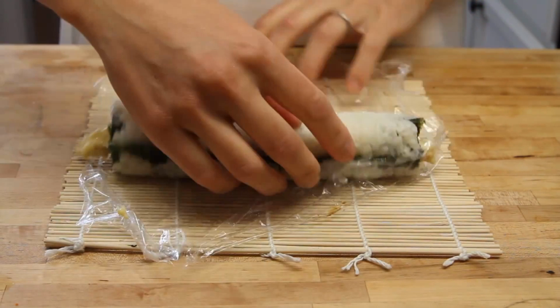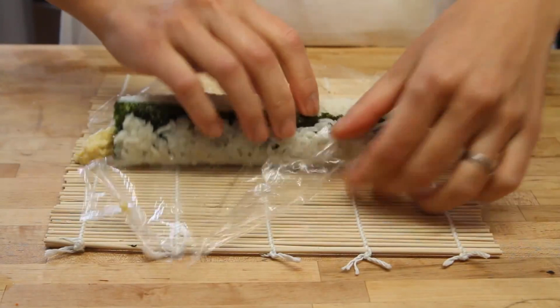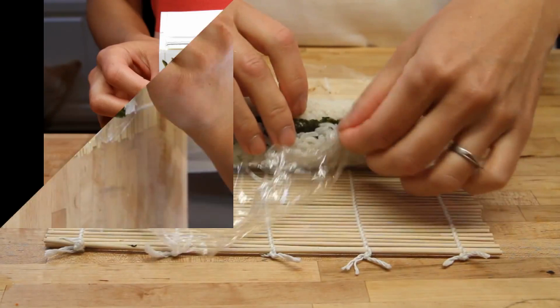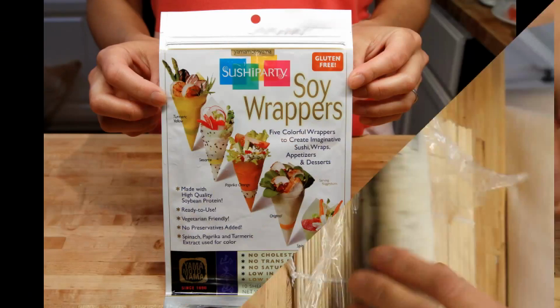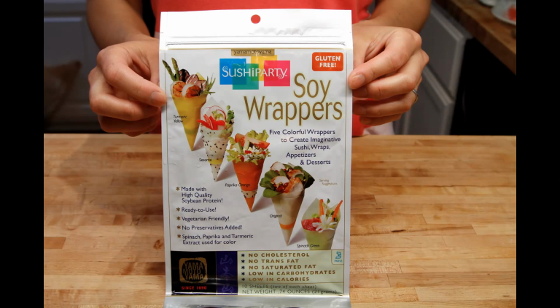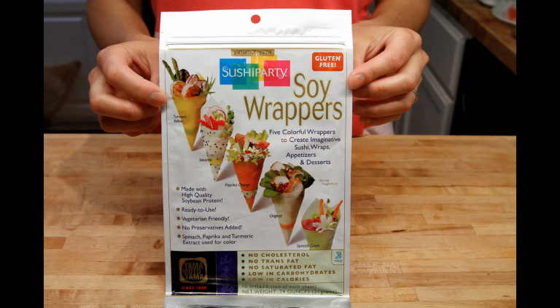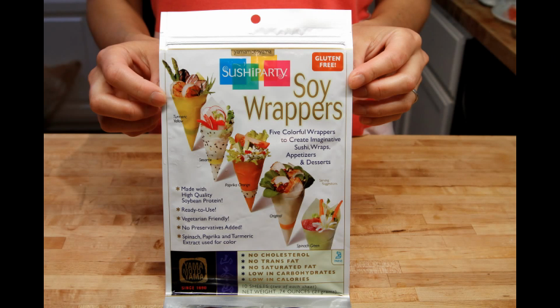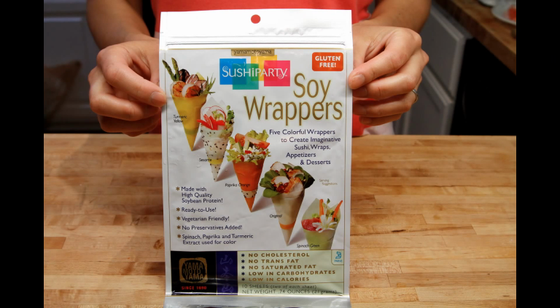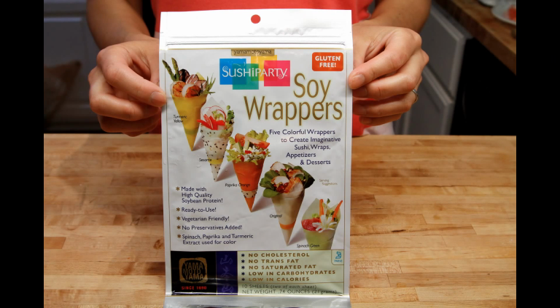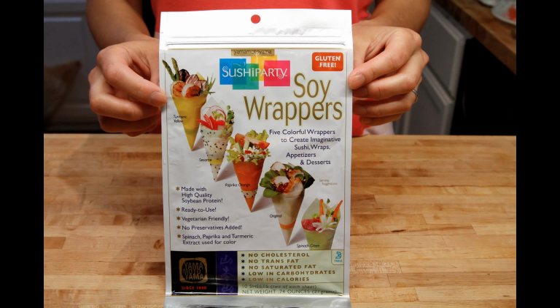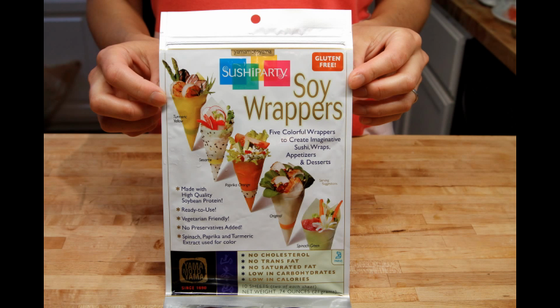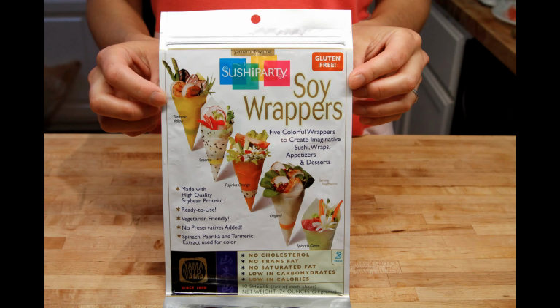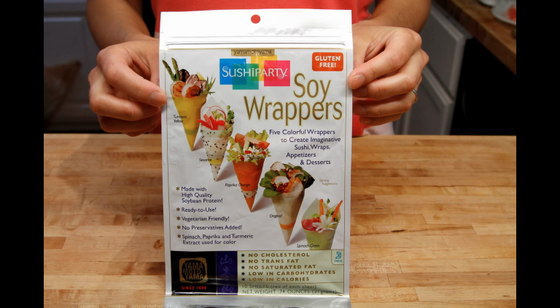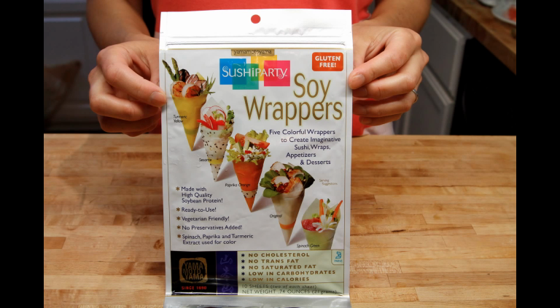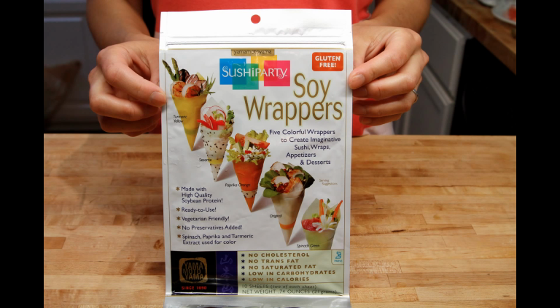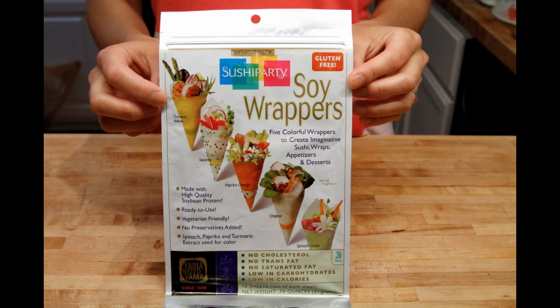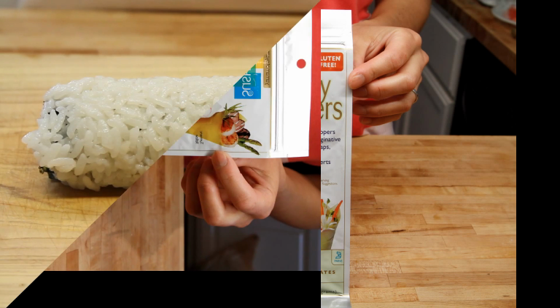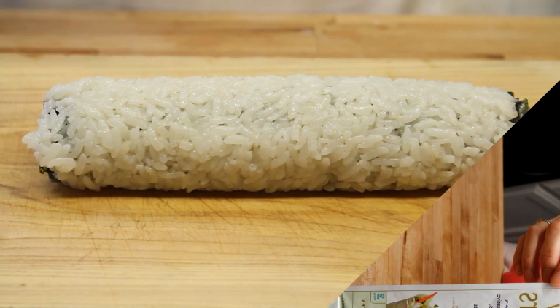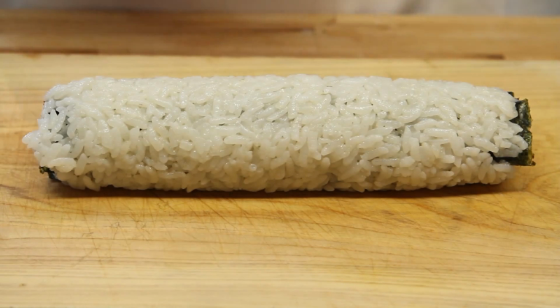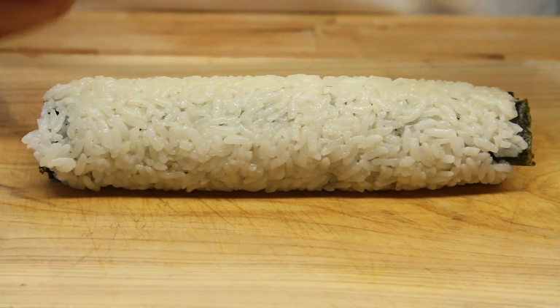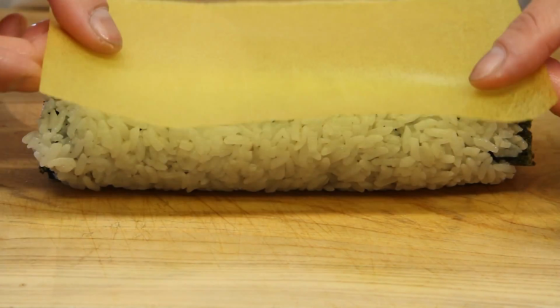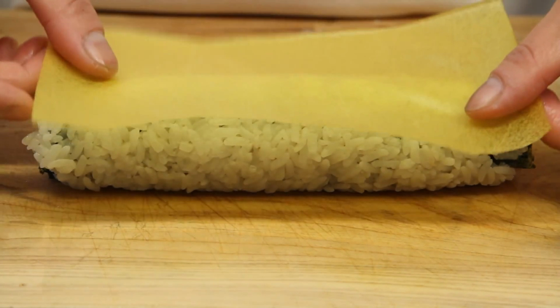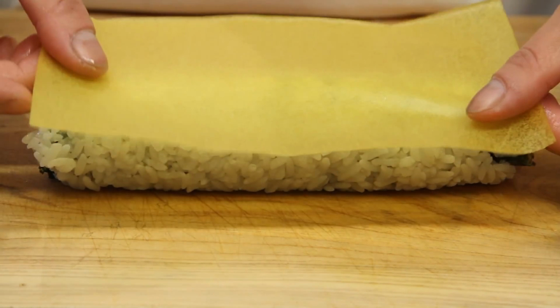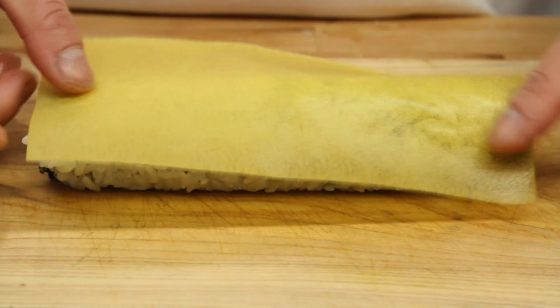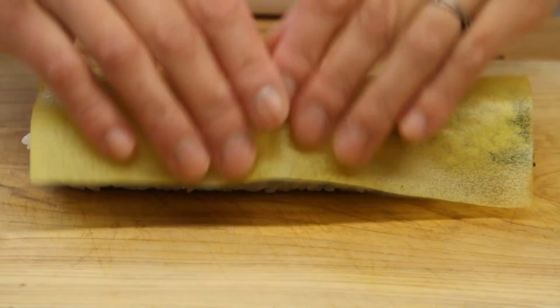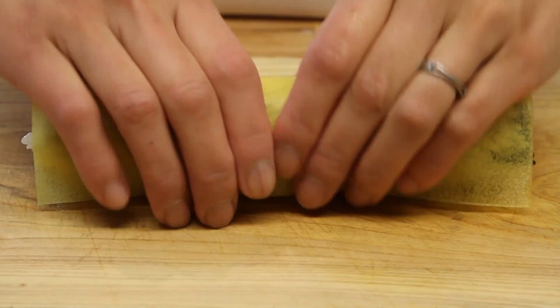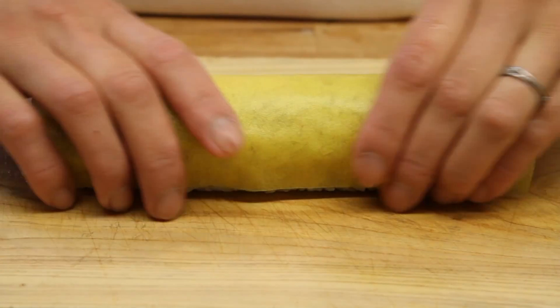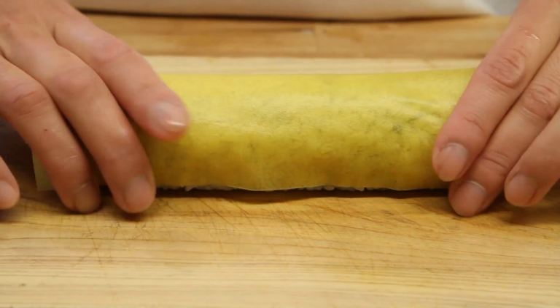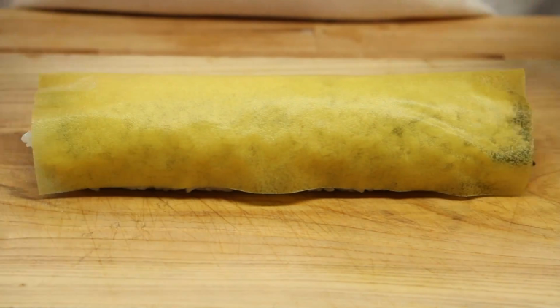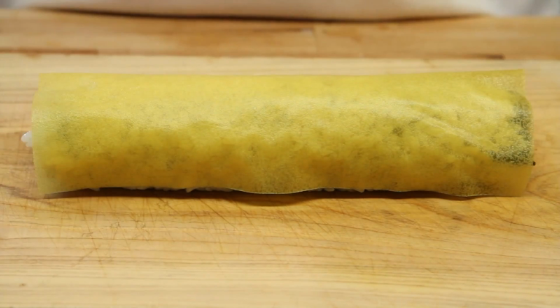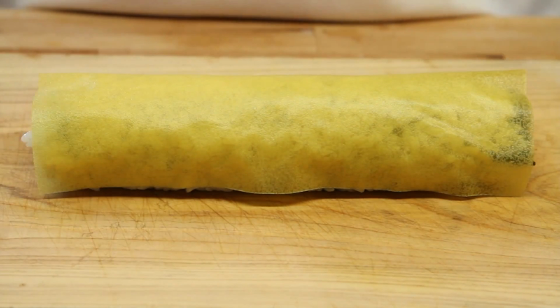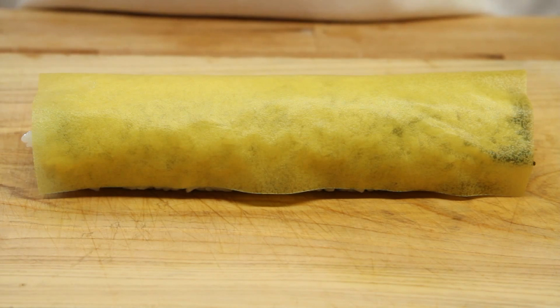And we're using soy wrappers today. These are awesome. If you don't know what they are, check out our blog — we link to them. They really add that extra little bit of color to your sushi that makes it pop on the plate and gets everyone excited about the sushi you made.